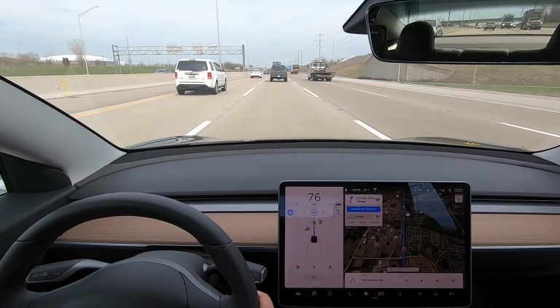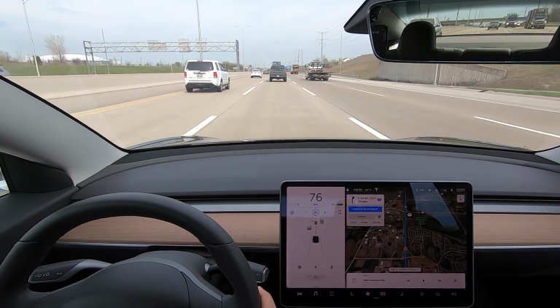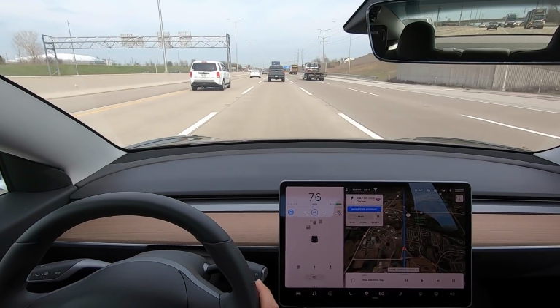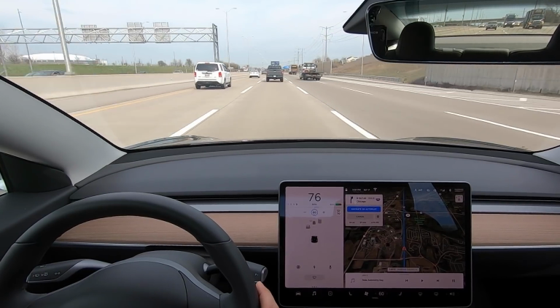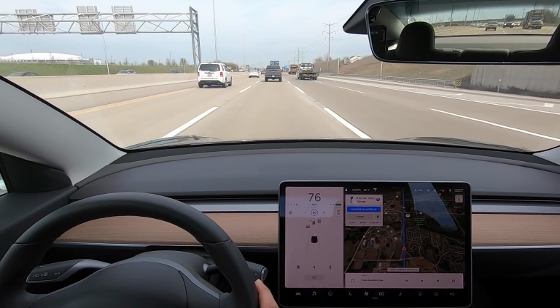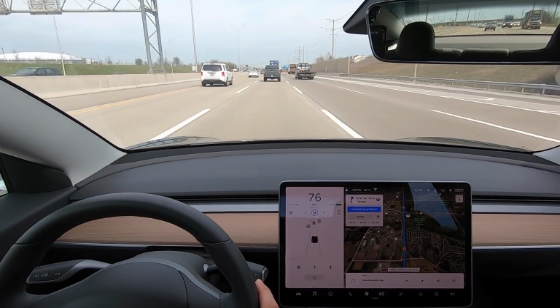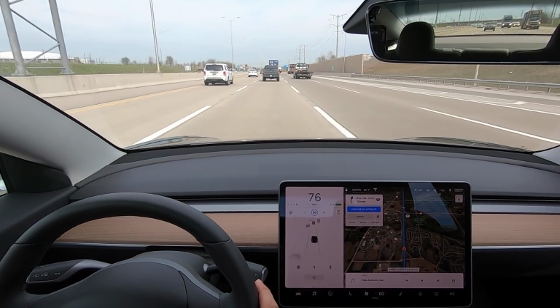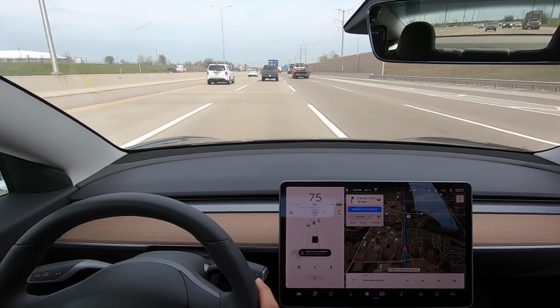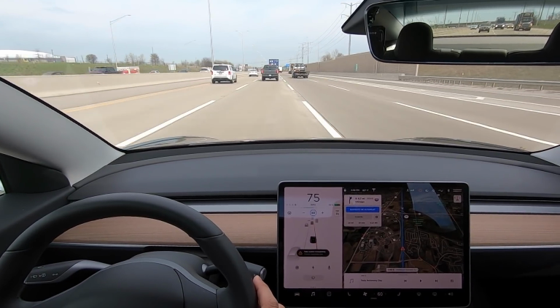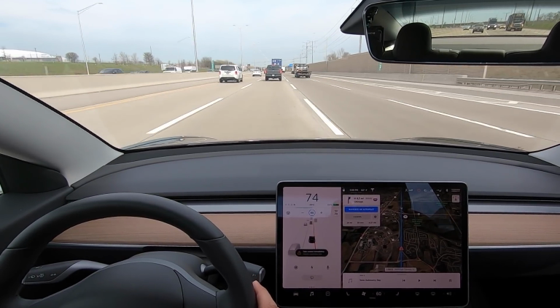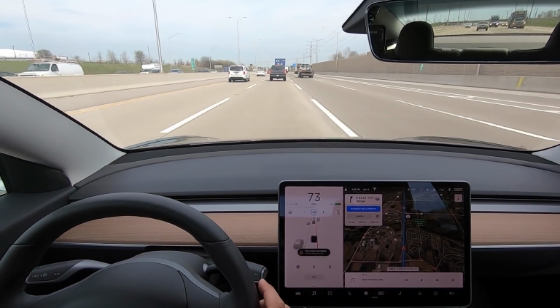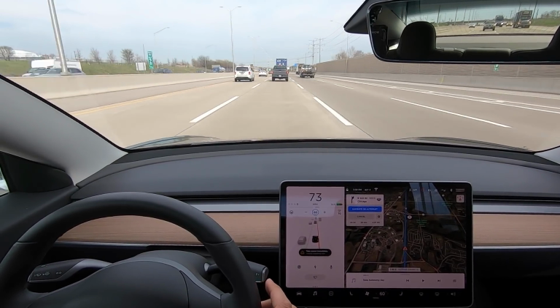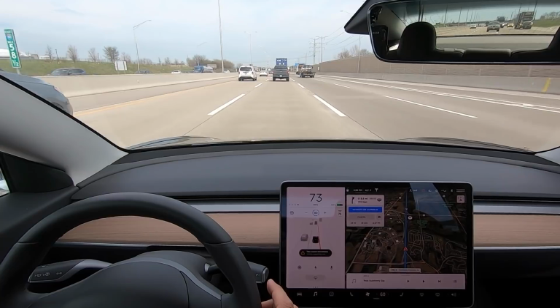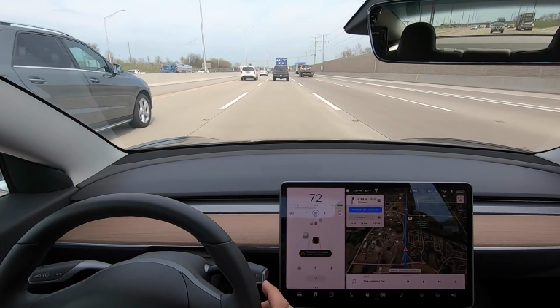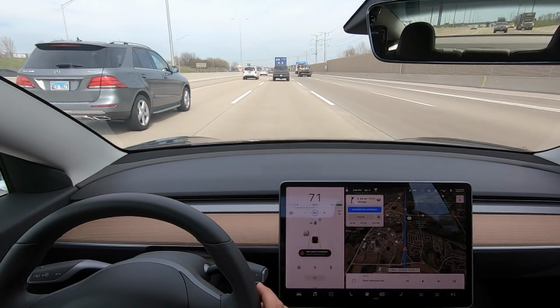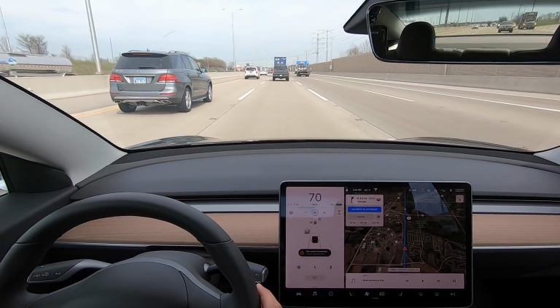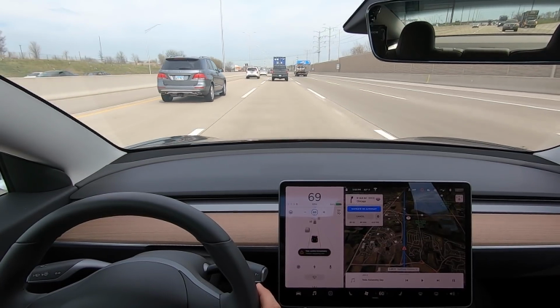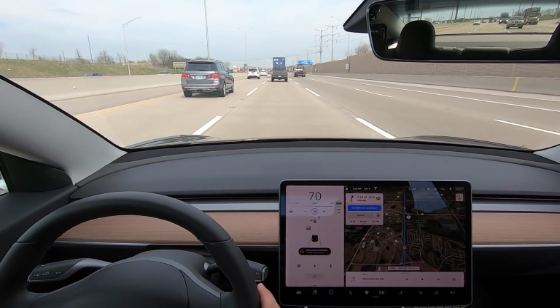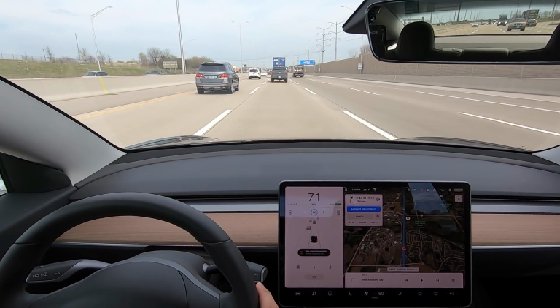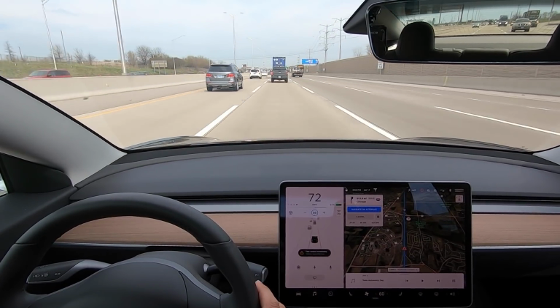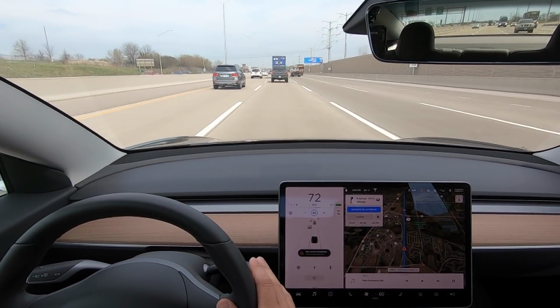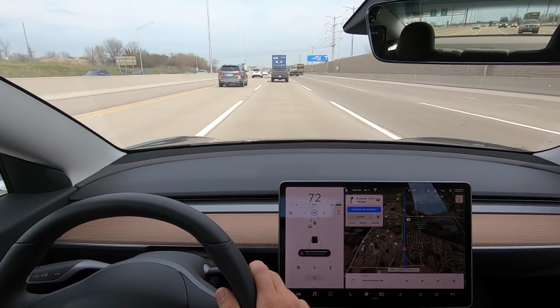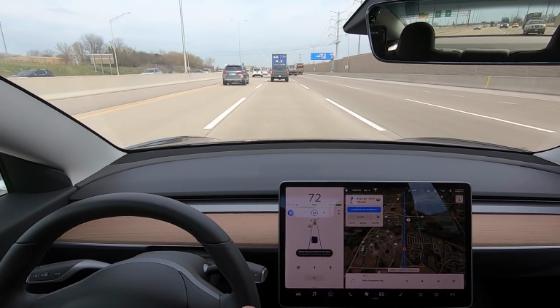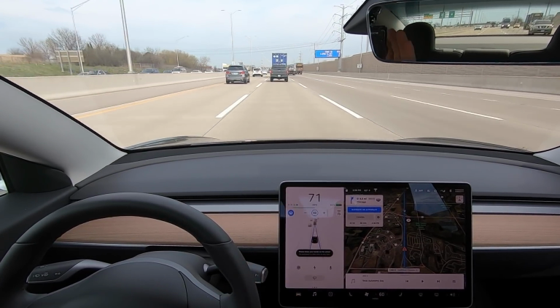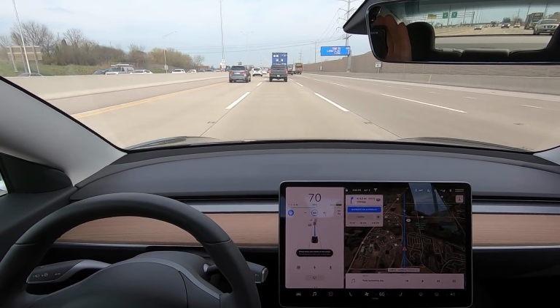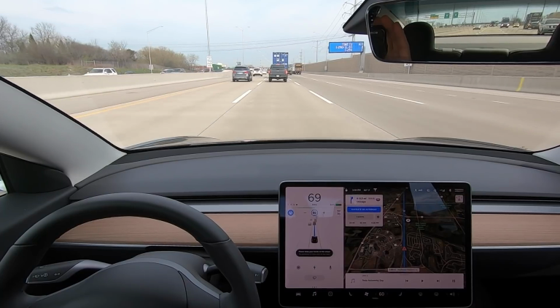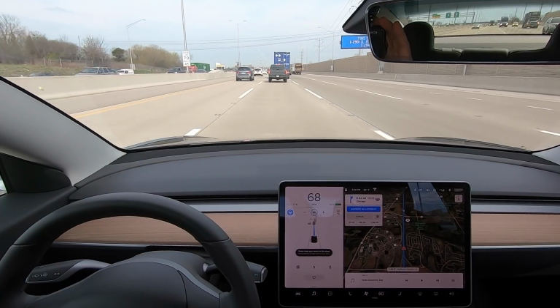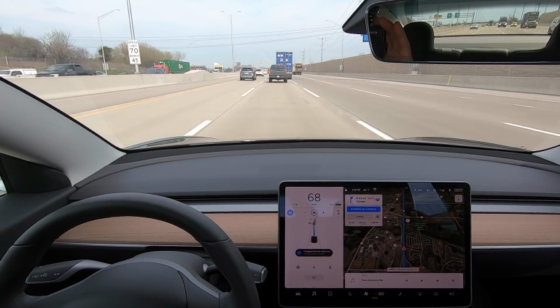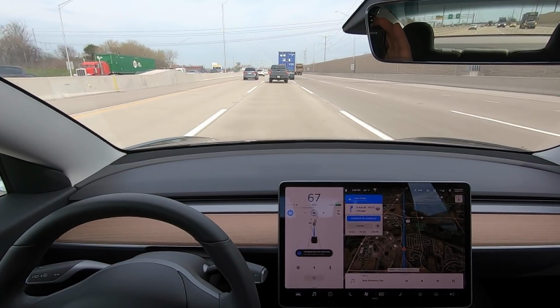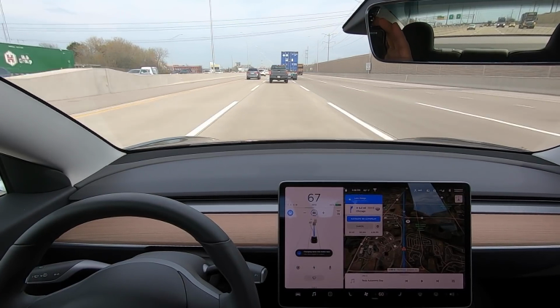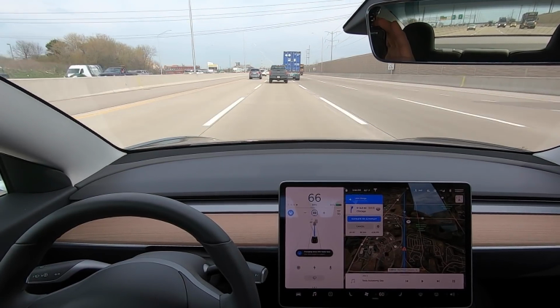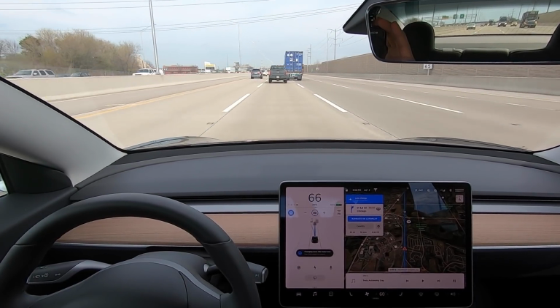Here's another successful one though. I'm on autopilot, shake a little bit, get that red line, and the car re-centers itself after the alert. The system successfully works.